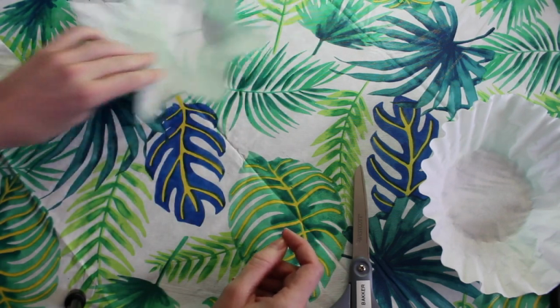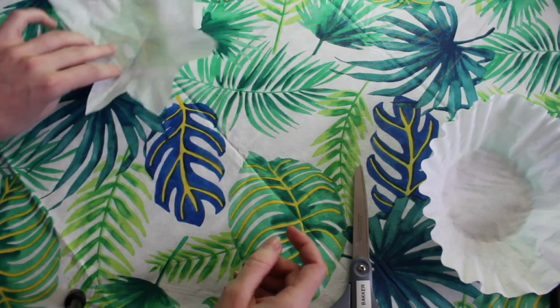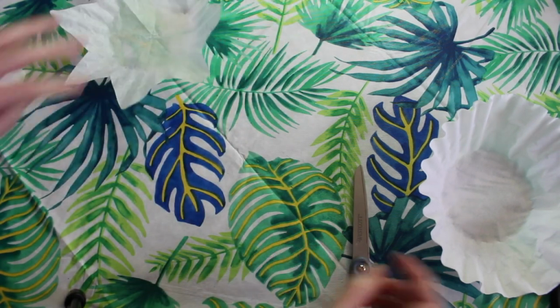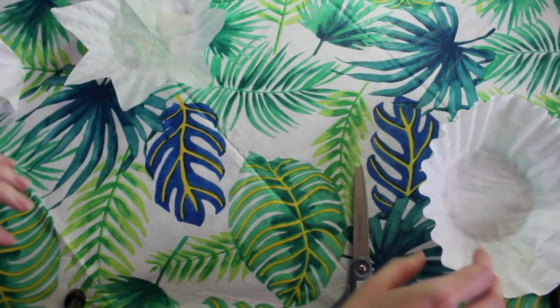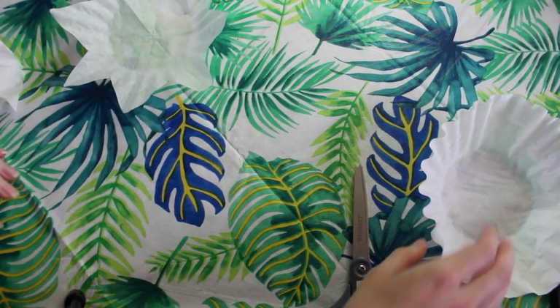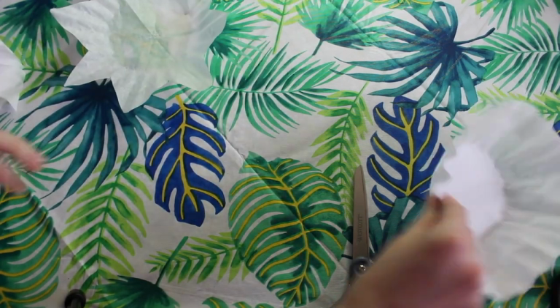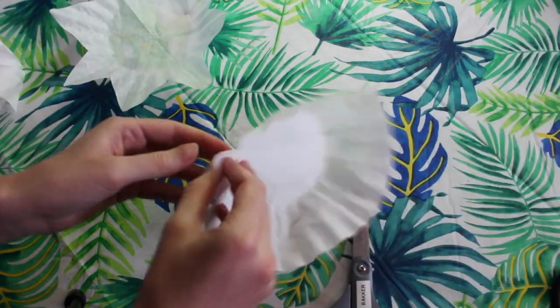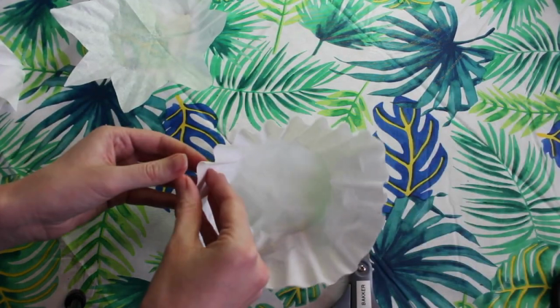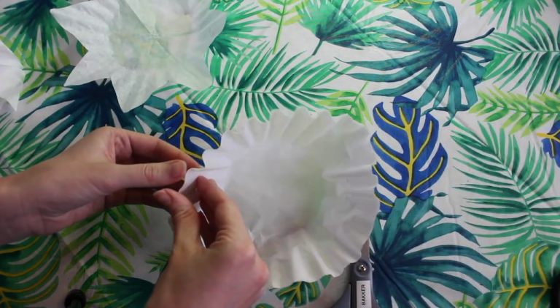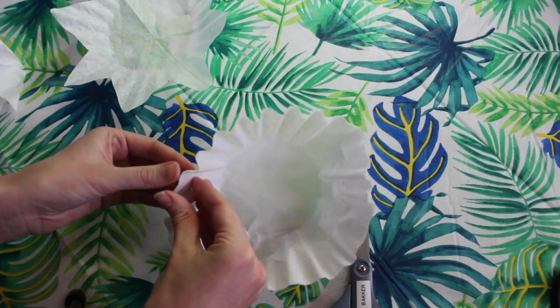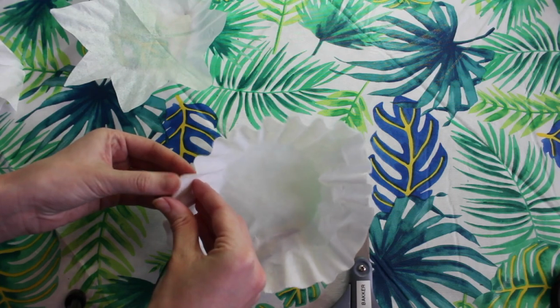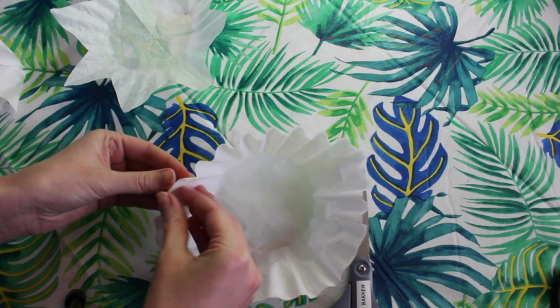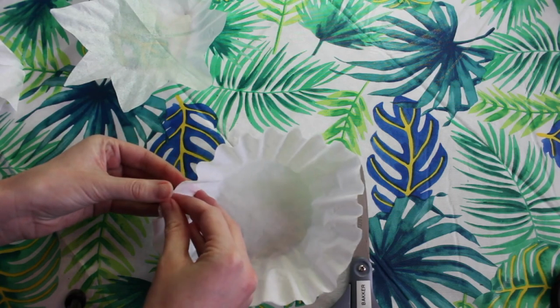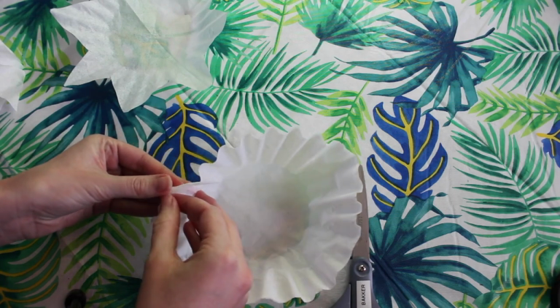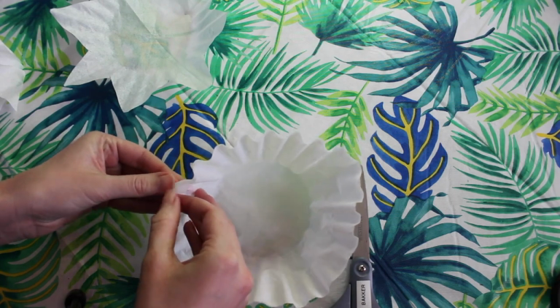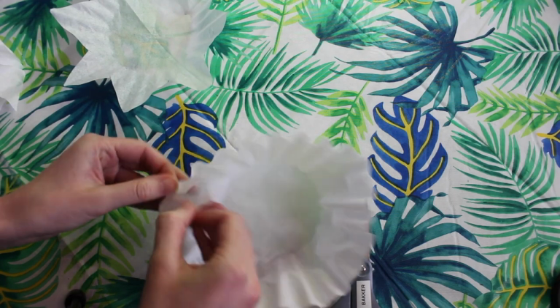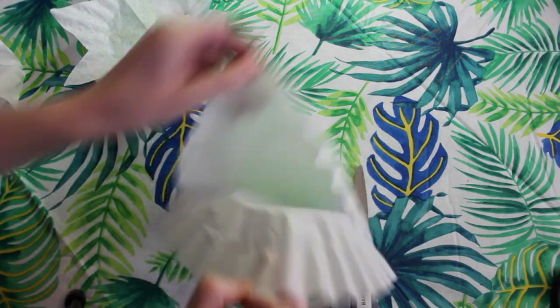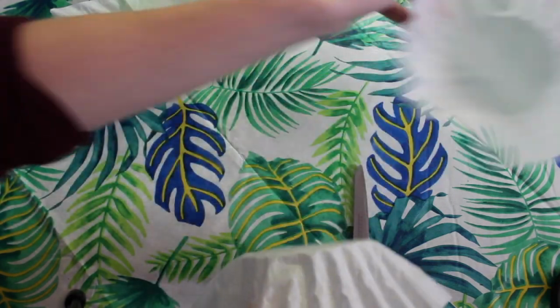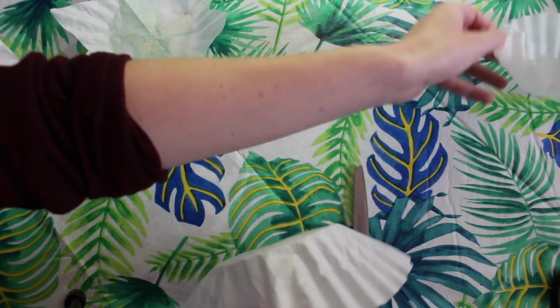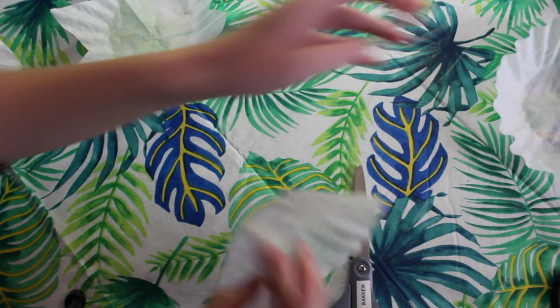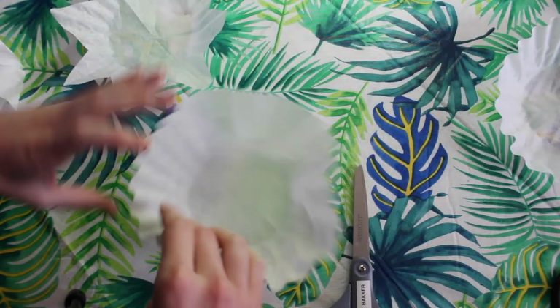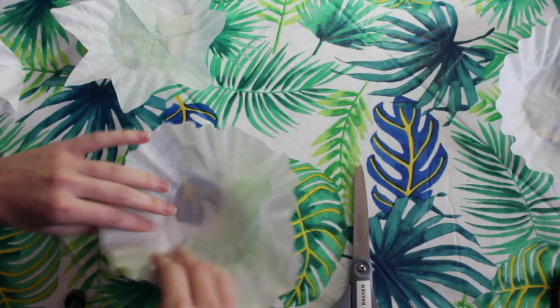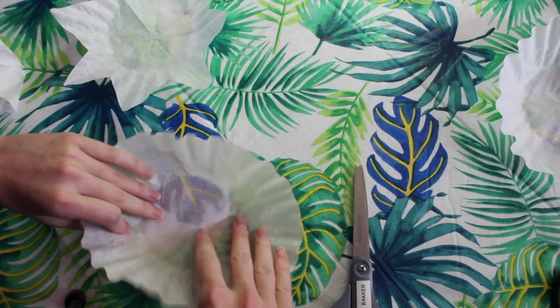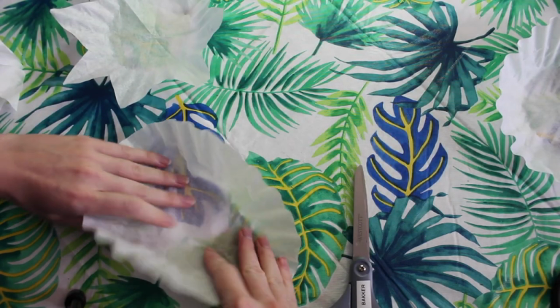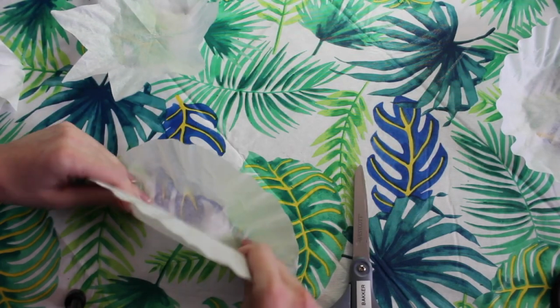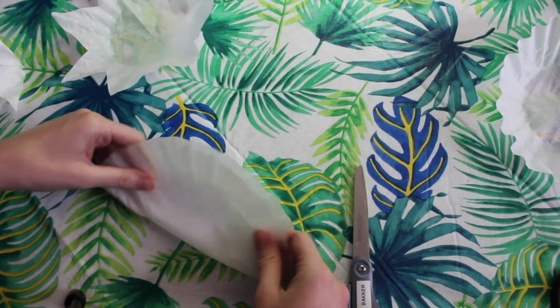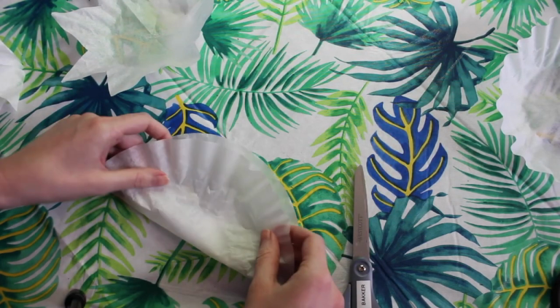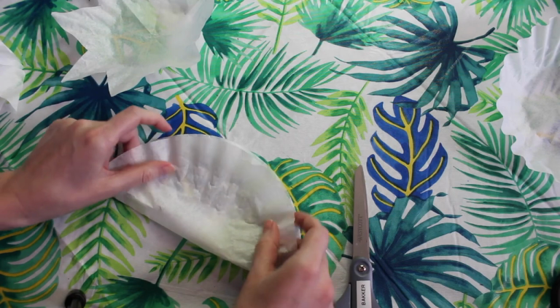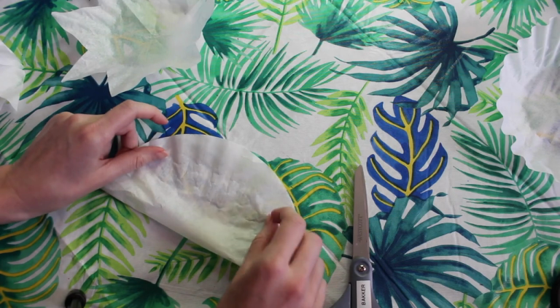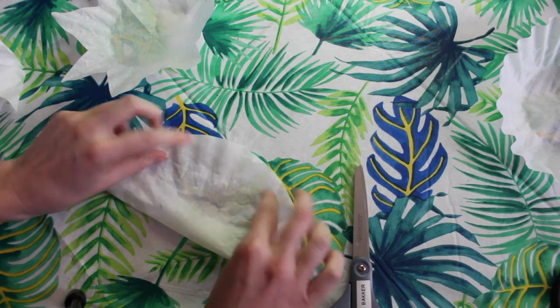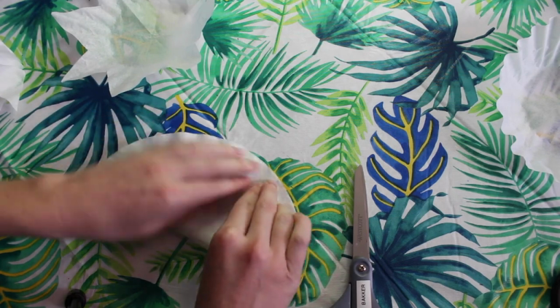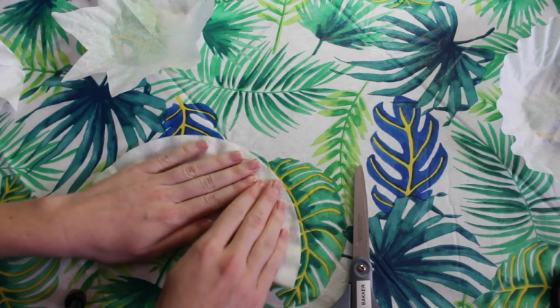I'm going to repeat these steps with a second coffee filter so our flower has dimension. That means that one part of the flower is going to stand out from the other.